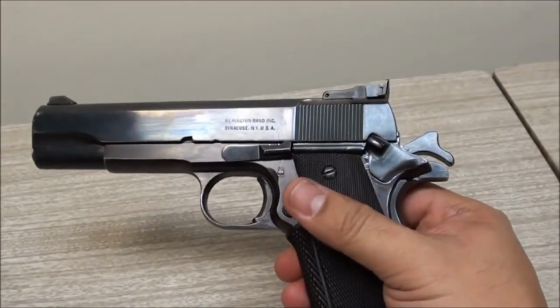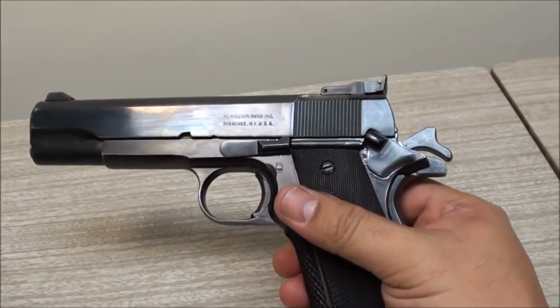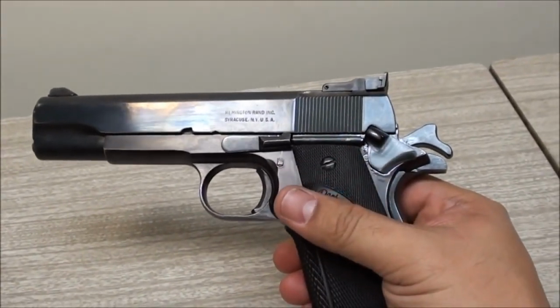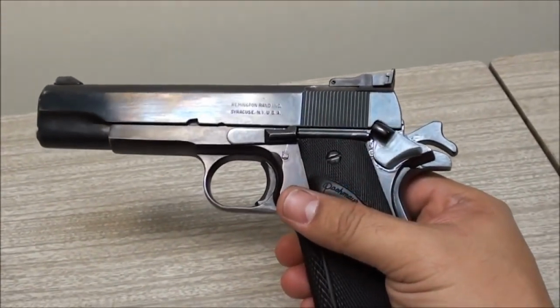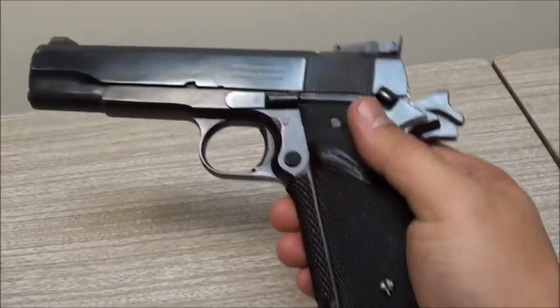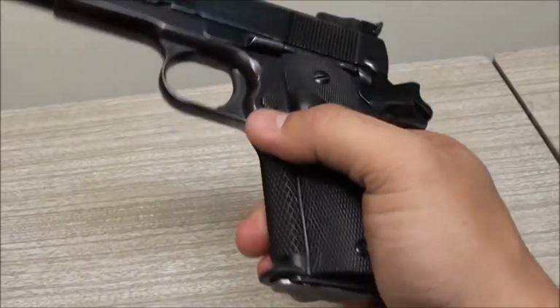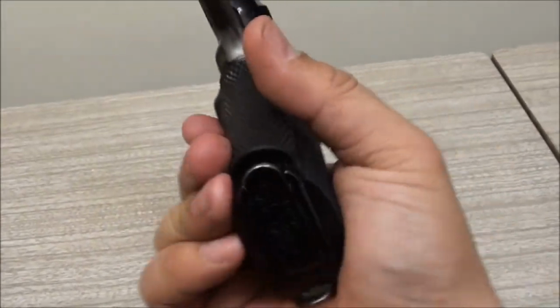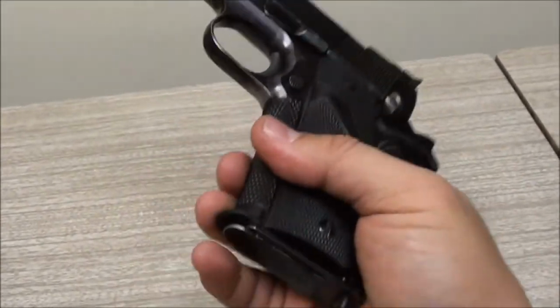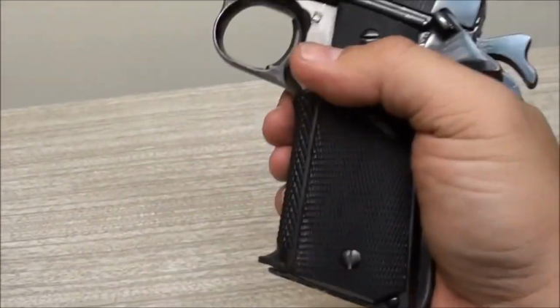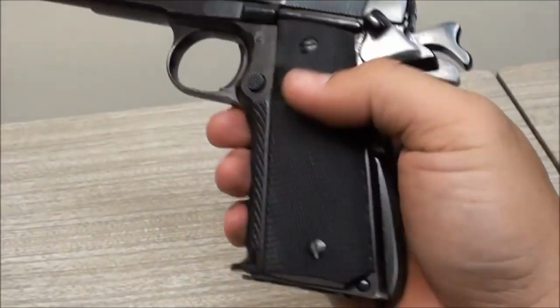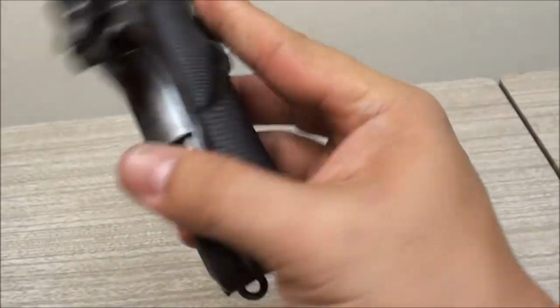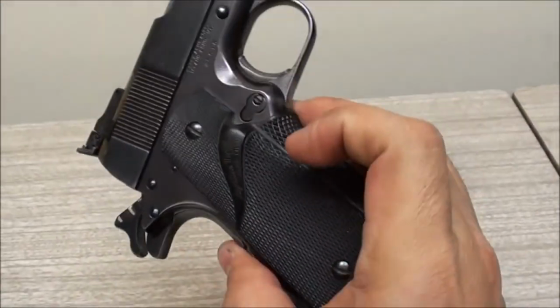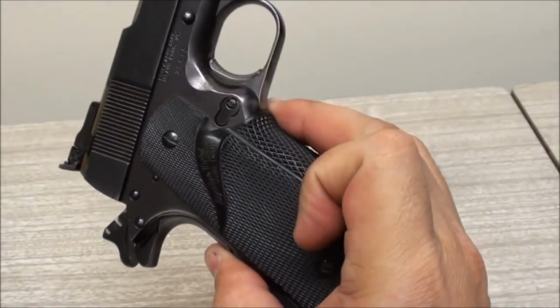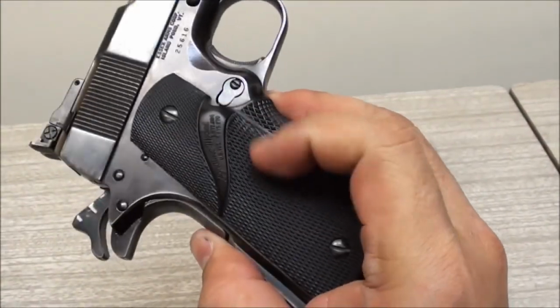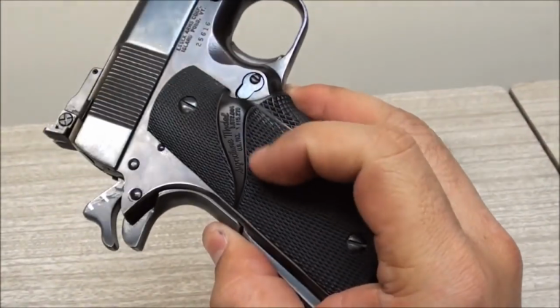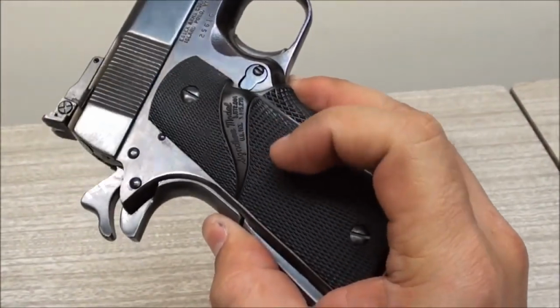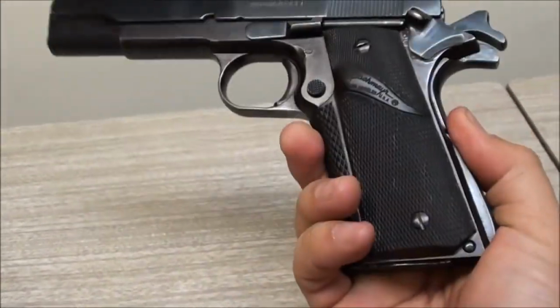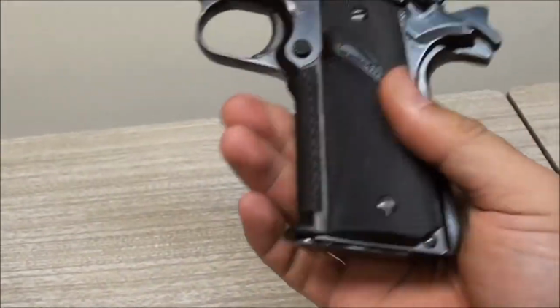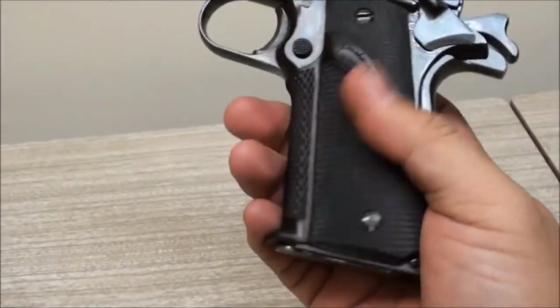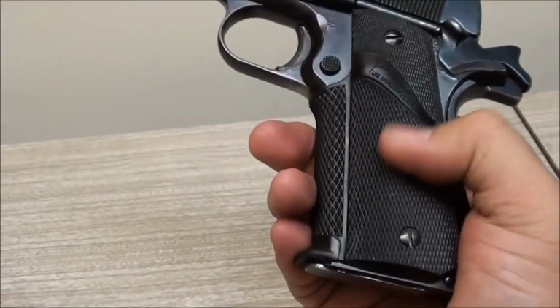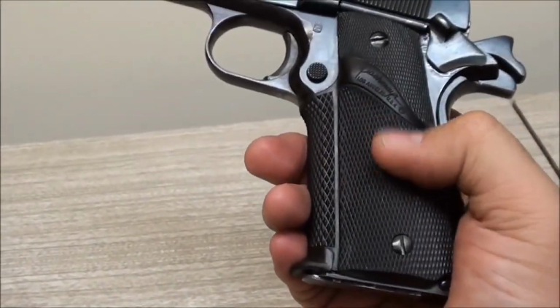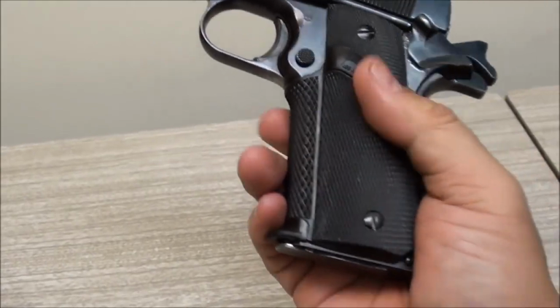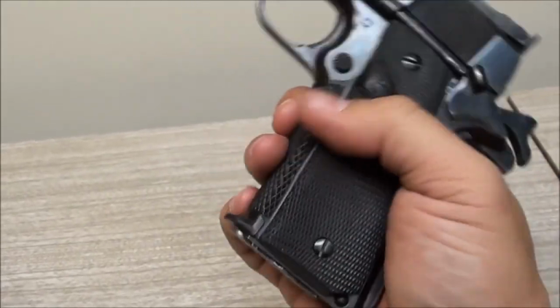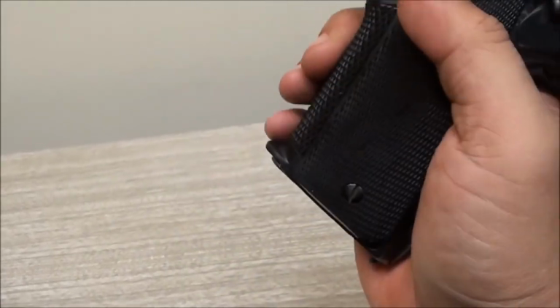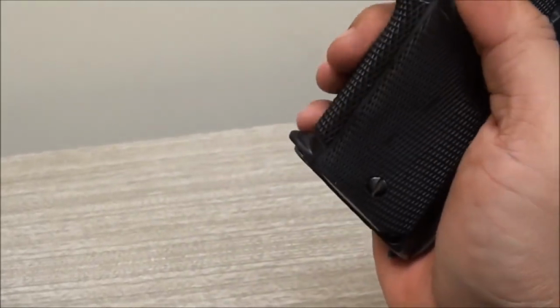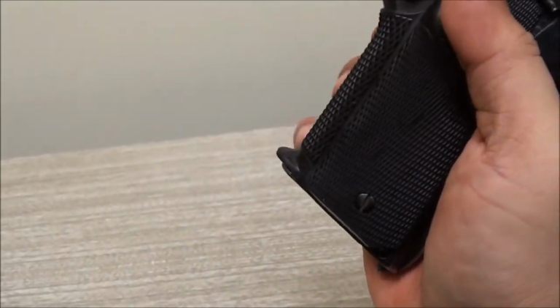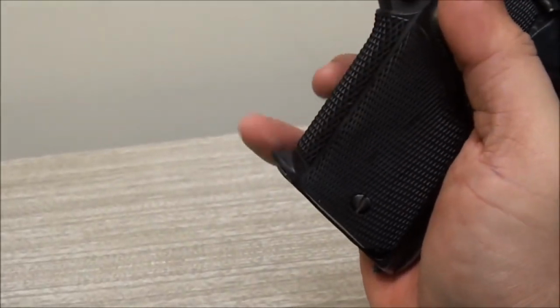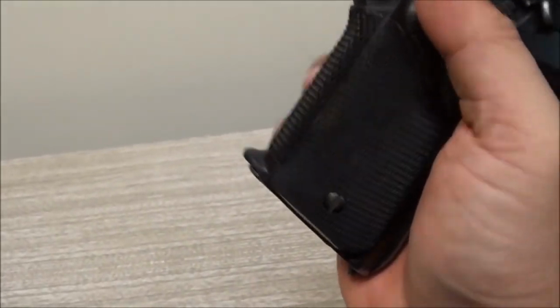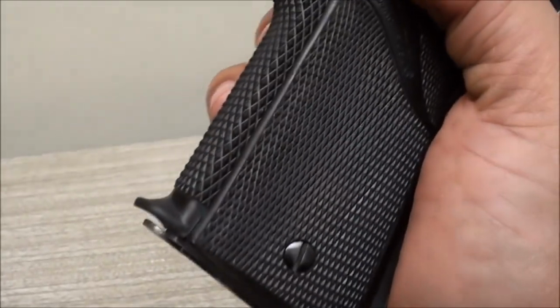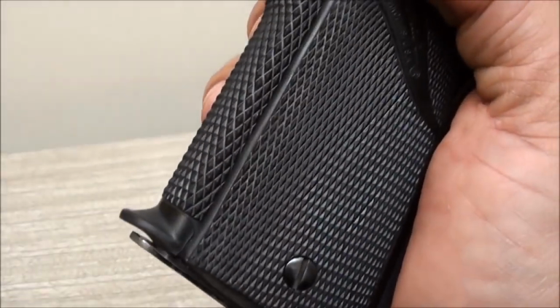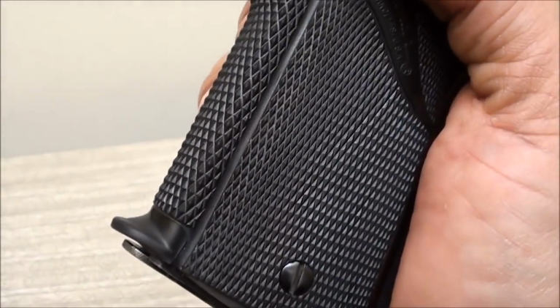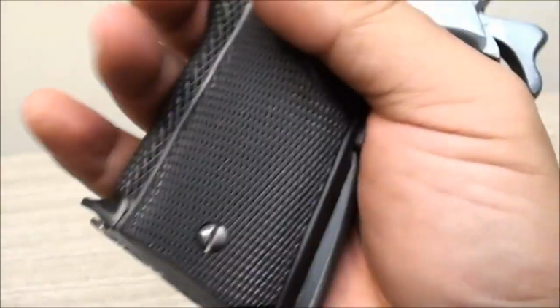It's got Pachmayr grips, which is pretty common with these Remington and Essex builds - for some reason they all came with these old Pachmayr grips. This one doesn't even have the gold medallion on it, which is nice because you don't have to worry about it falling off. It does have a little pinky shelf on the bottom, which is pretty cool.